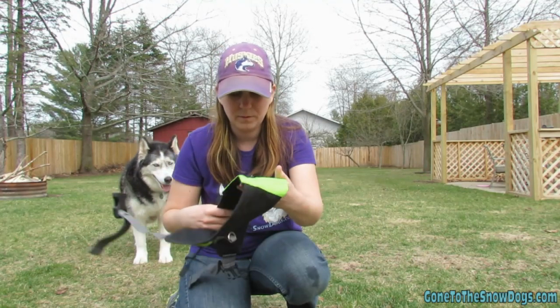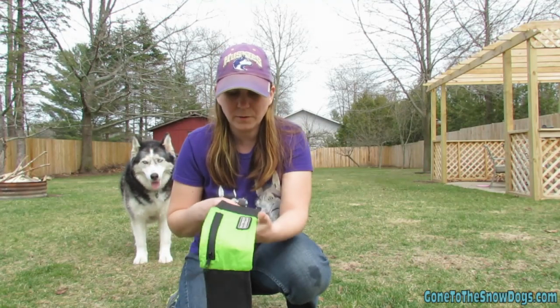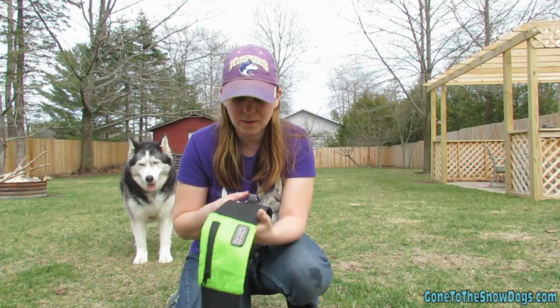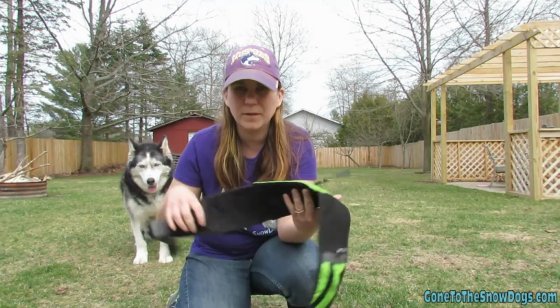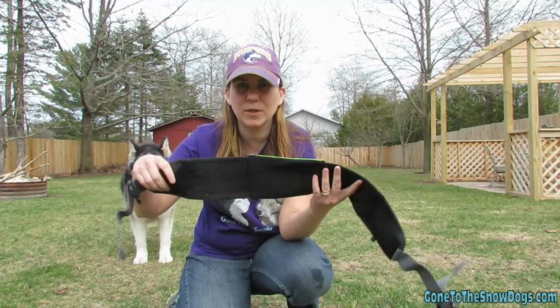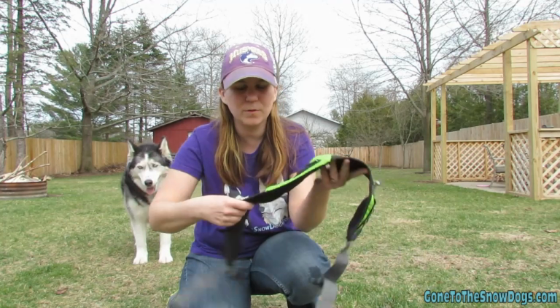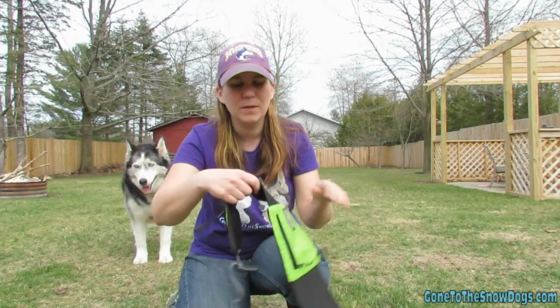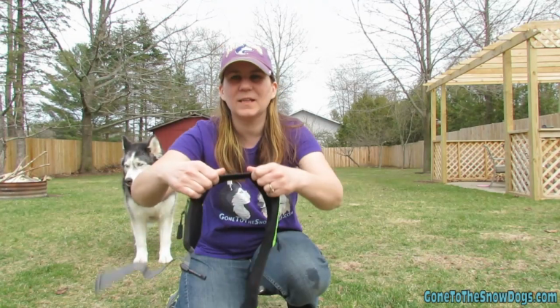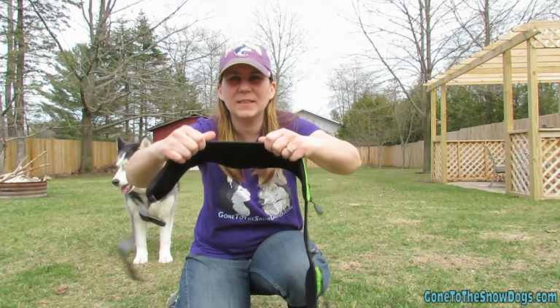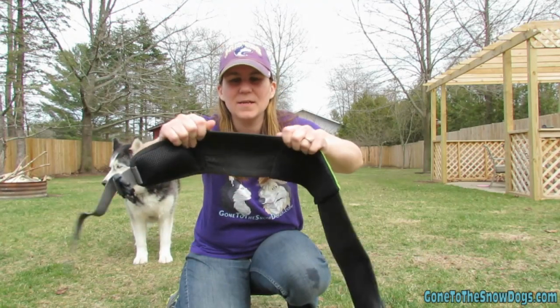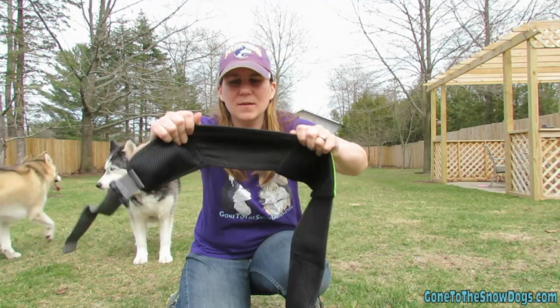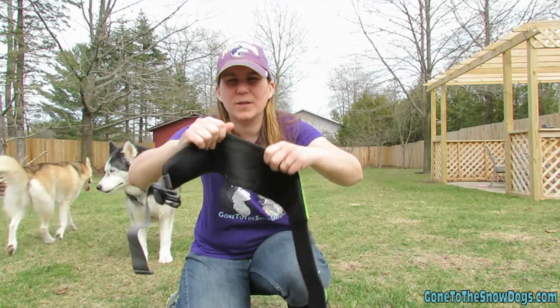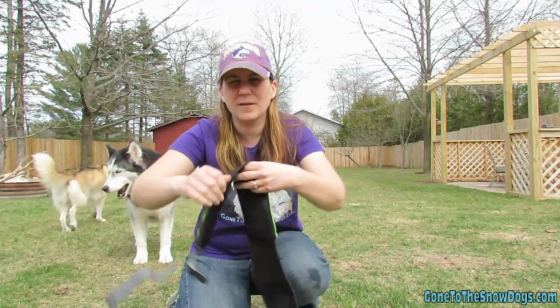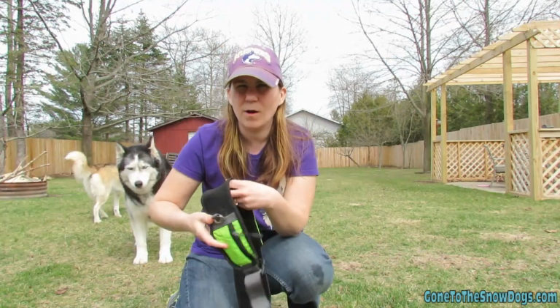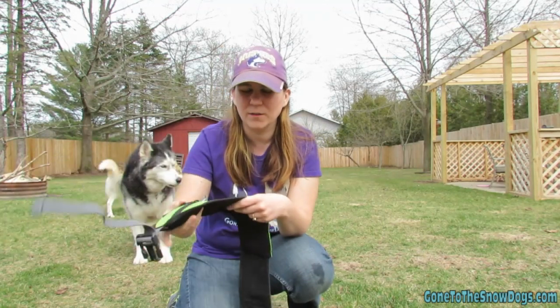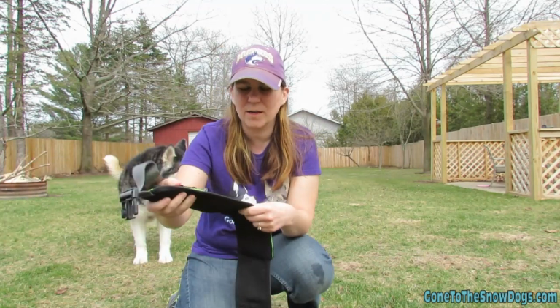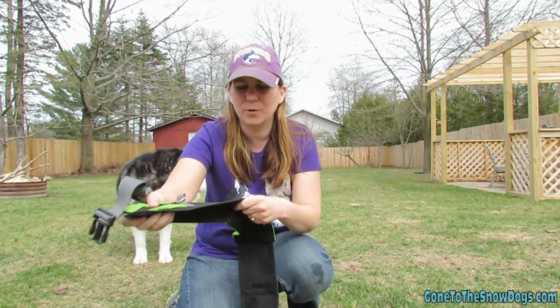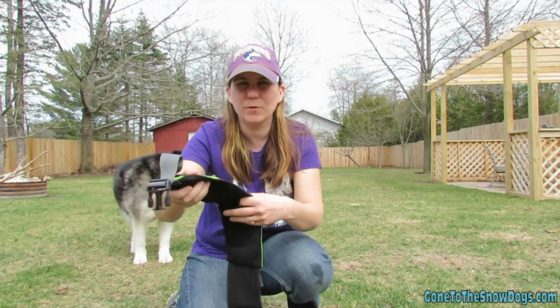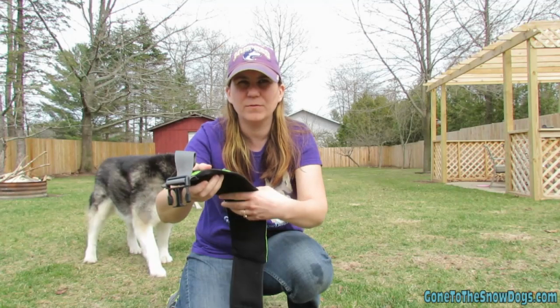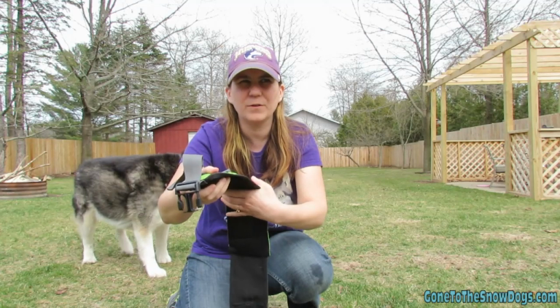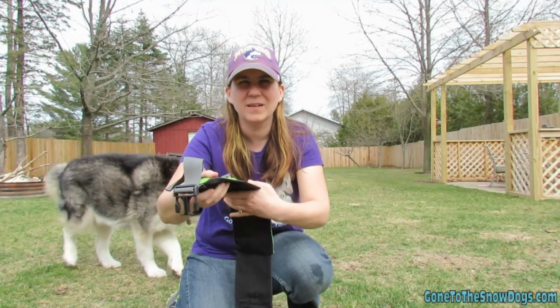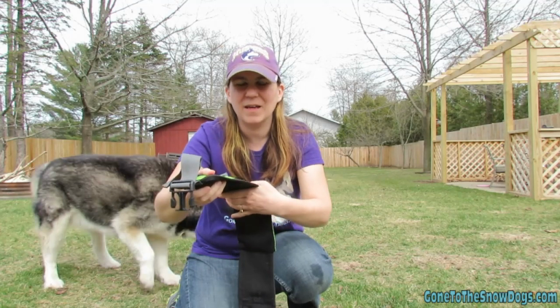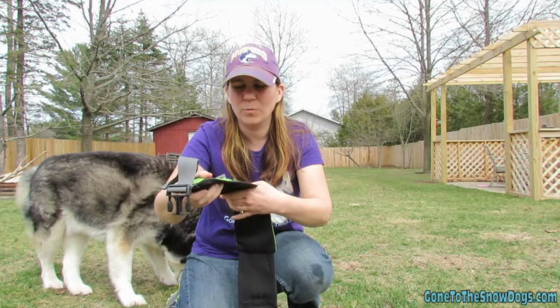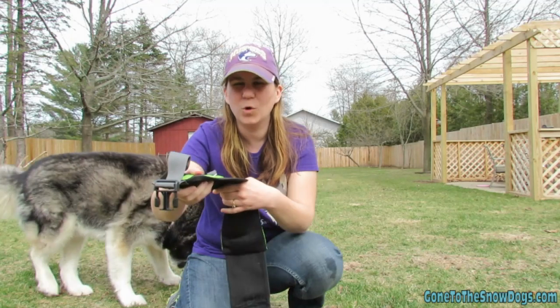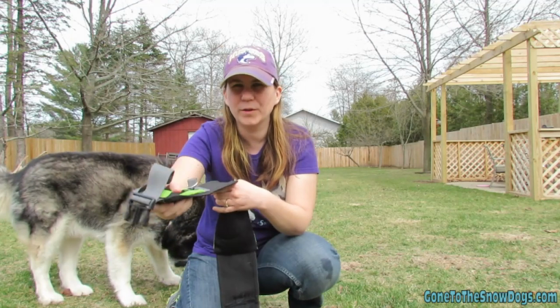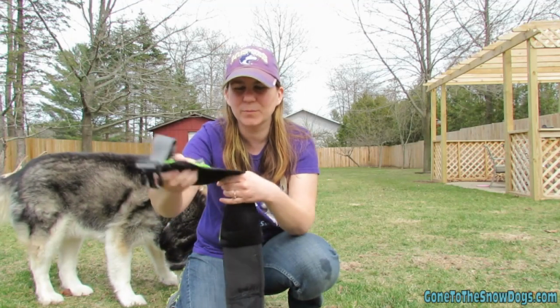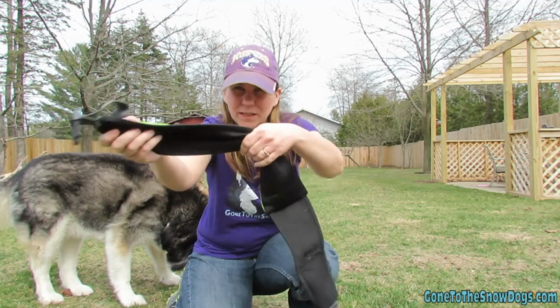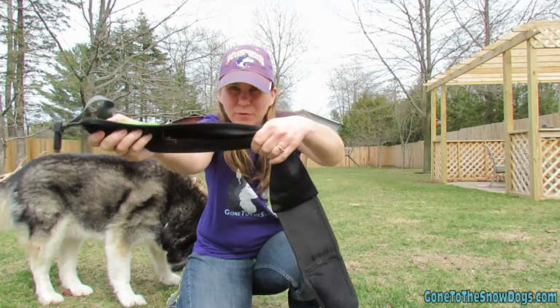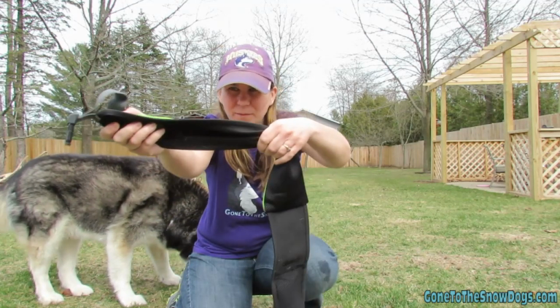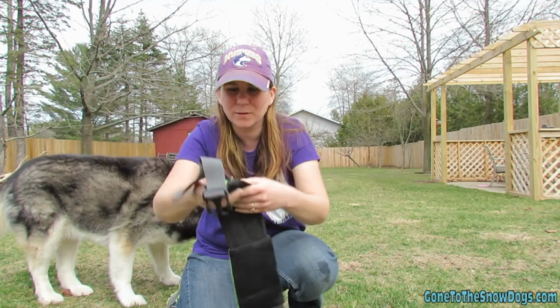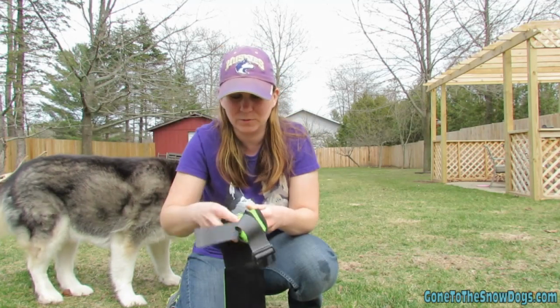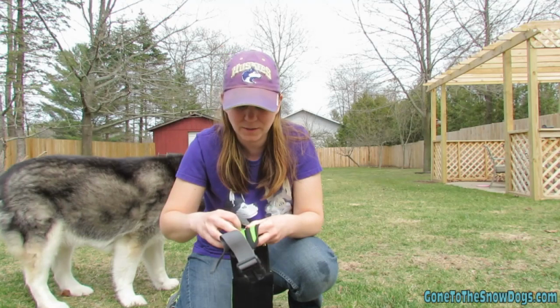The belt itself is adjustable. It has elastic on it, so as you're walking and the dog is kind of pulling, you don't feel that horrible pull. There's a little bit of give in the belt, which is really nice.